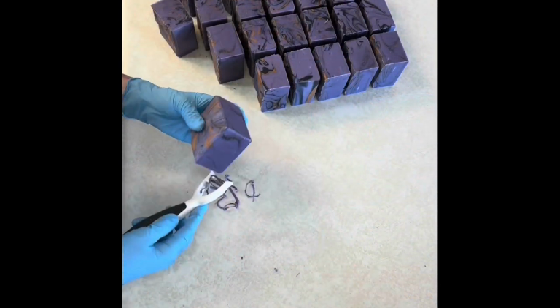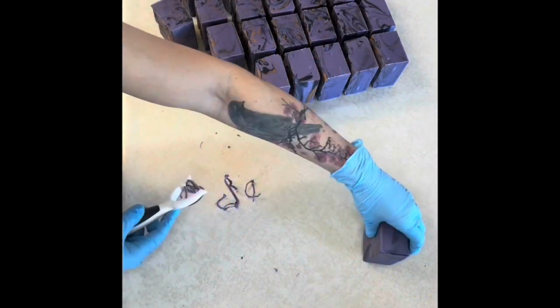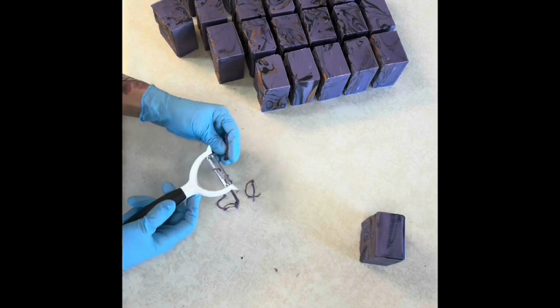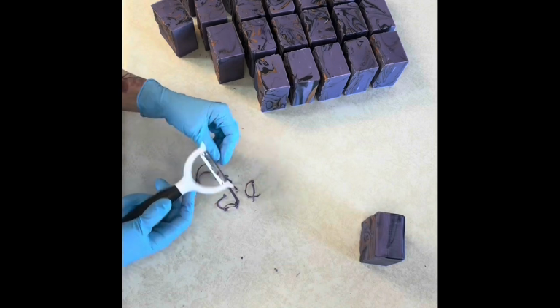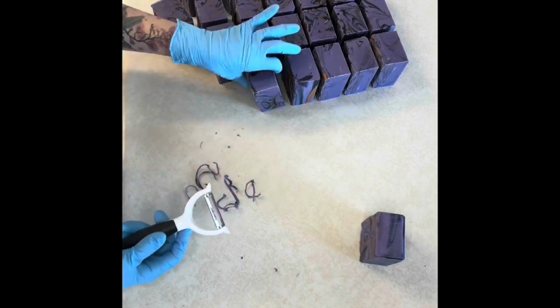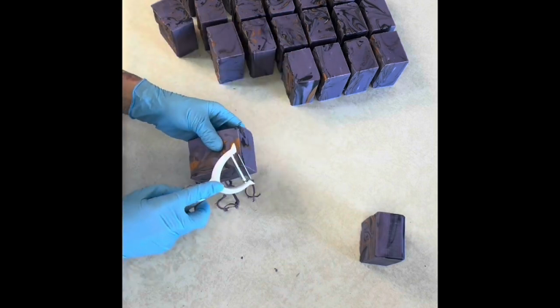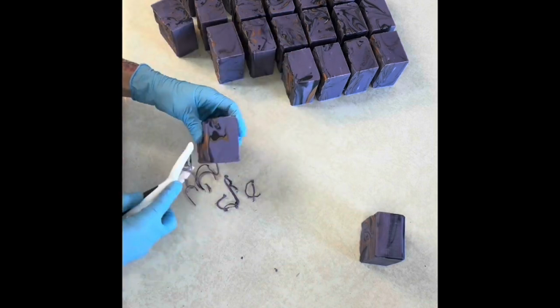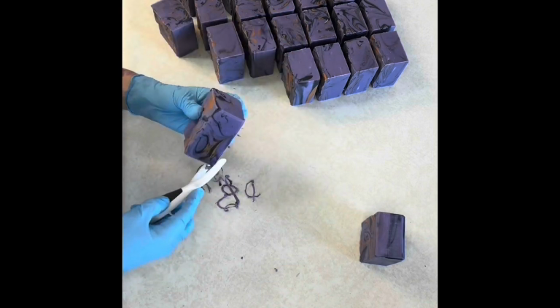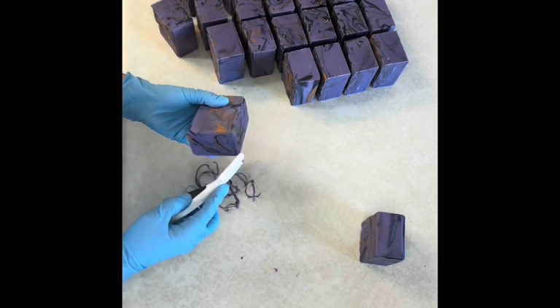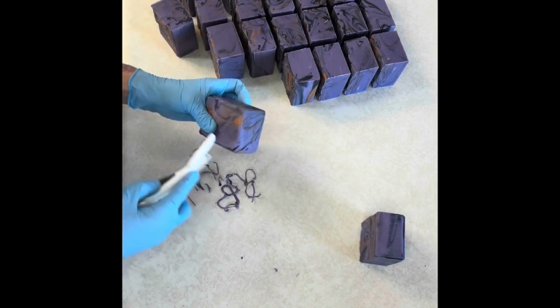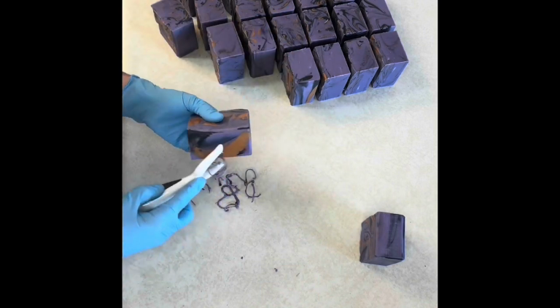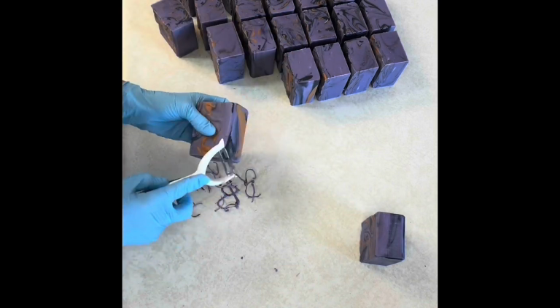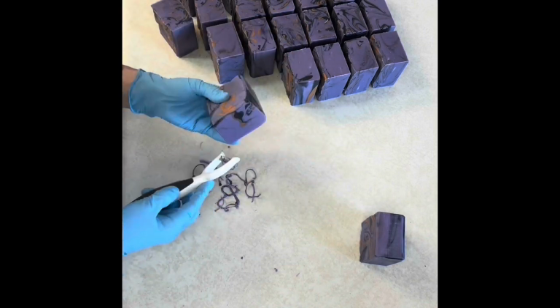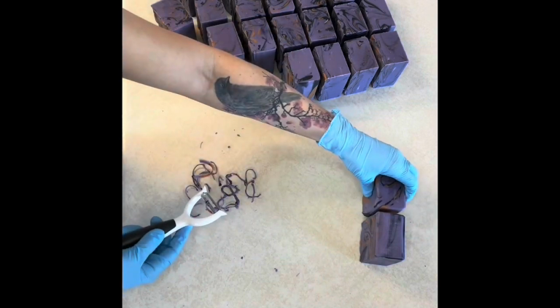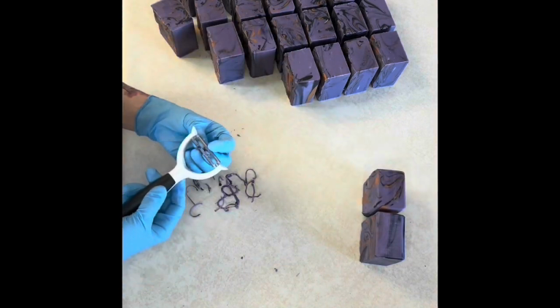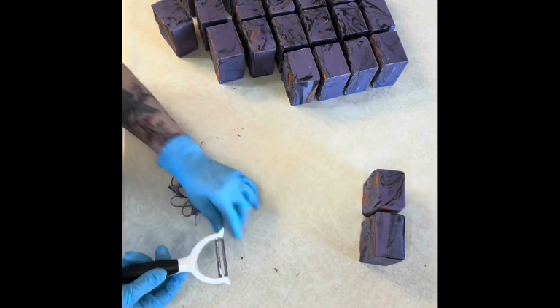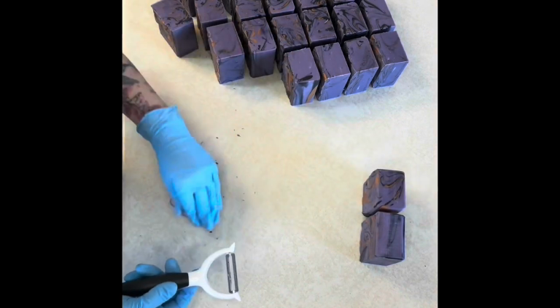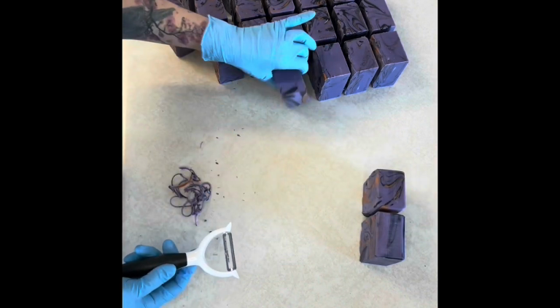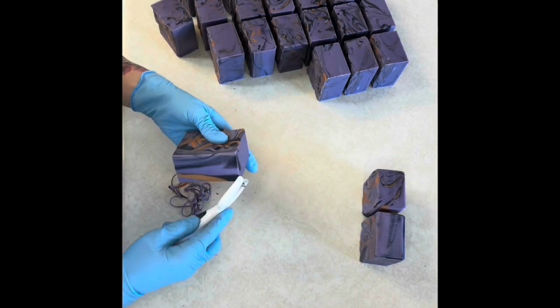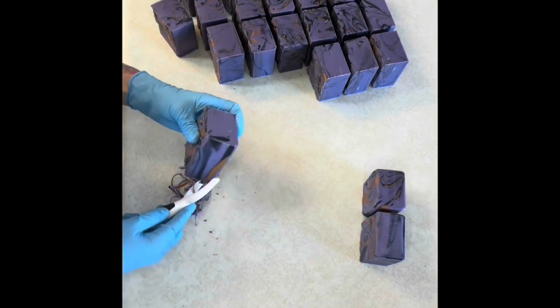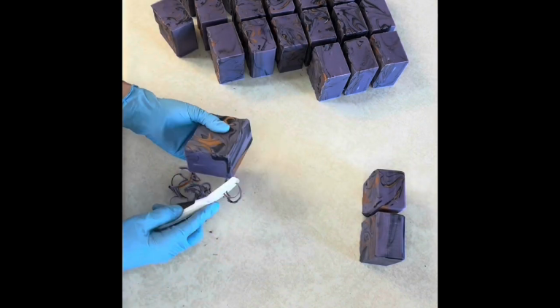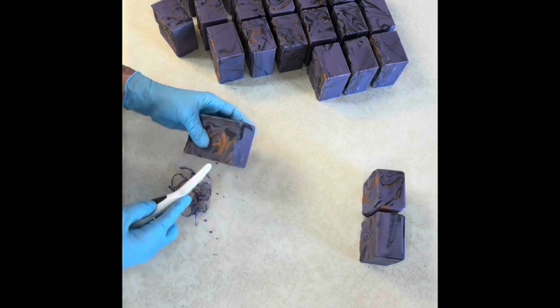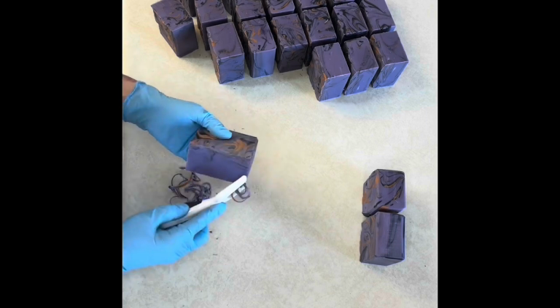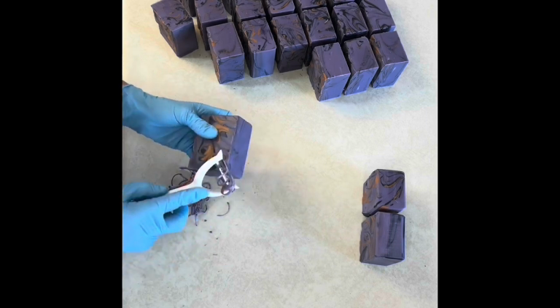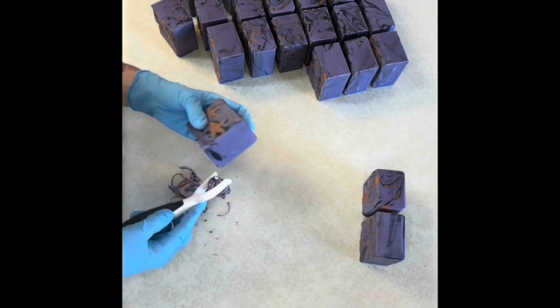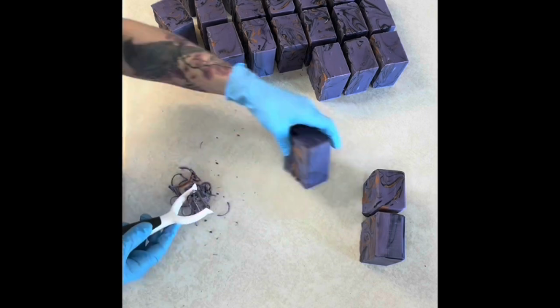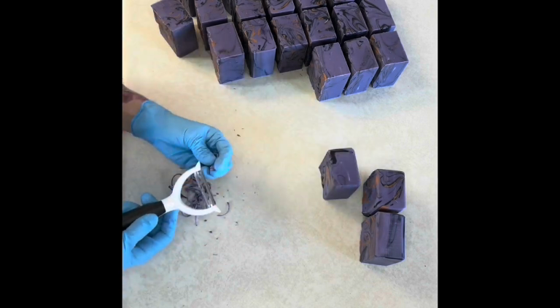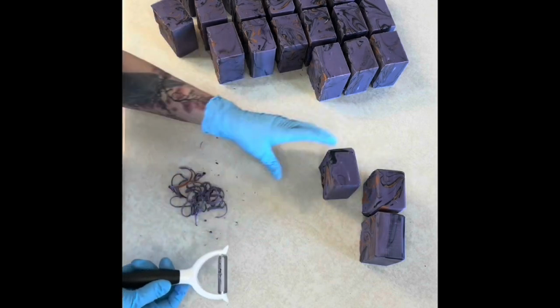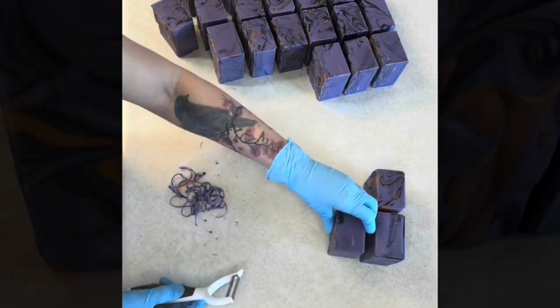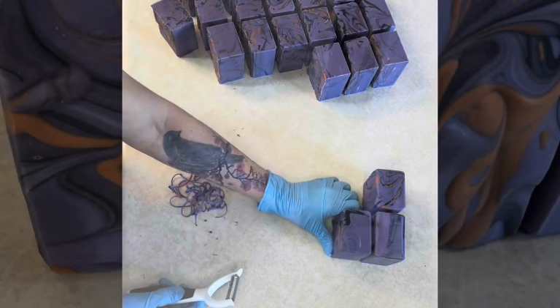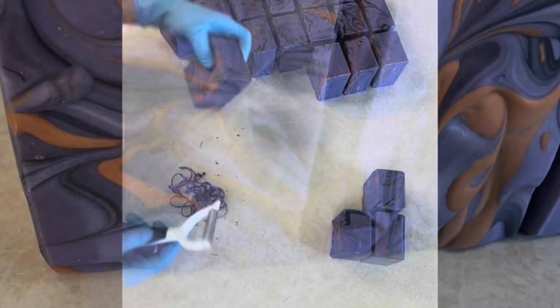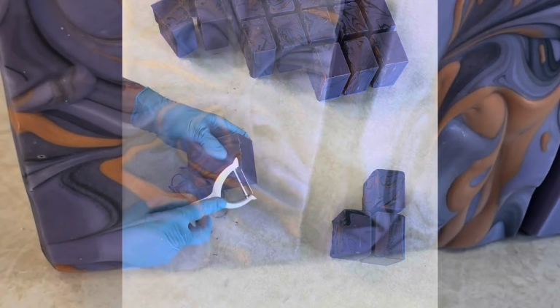Then I'm just going to tidy up the edges so that they're more enjoyable to use the first time, because otherwise when they get nice and hard and dry it can be a little bit sharp.